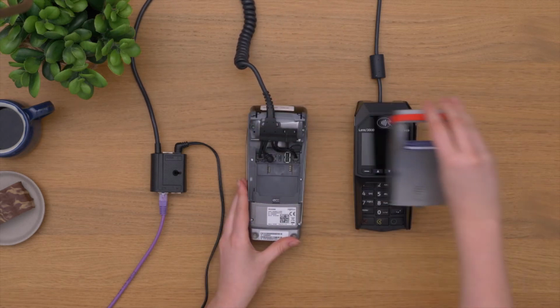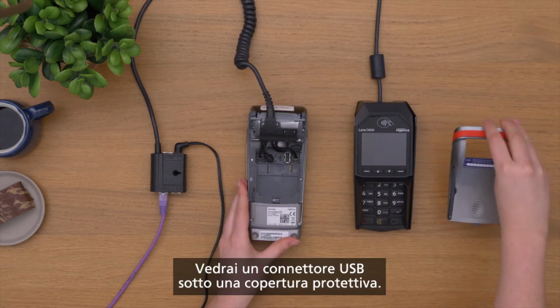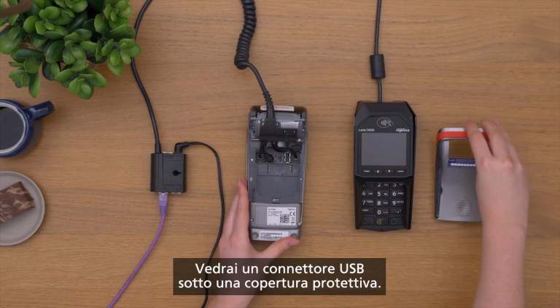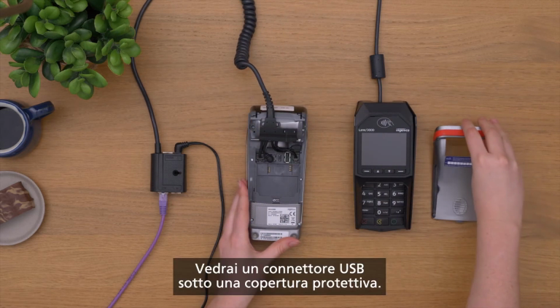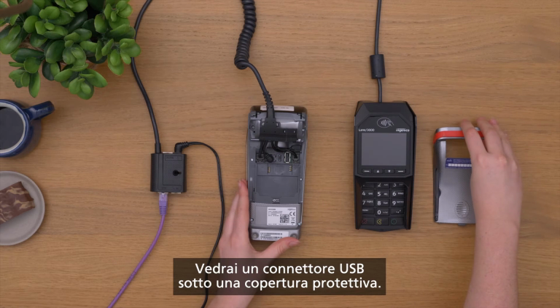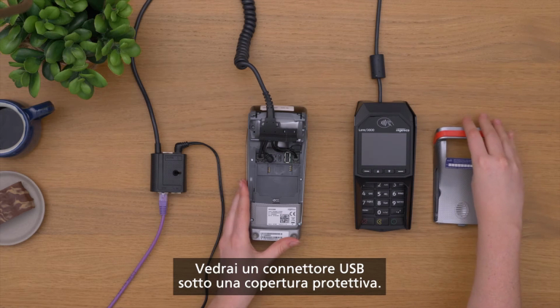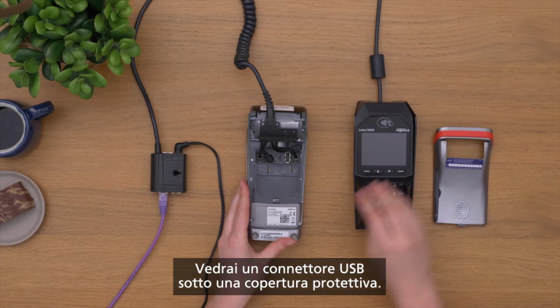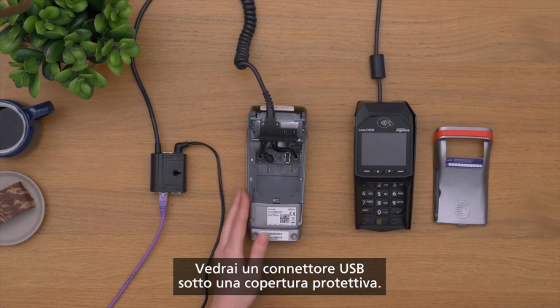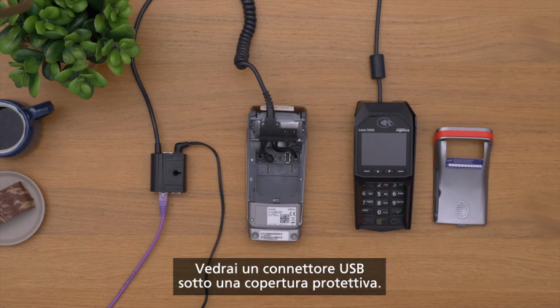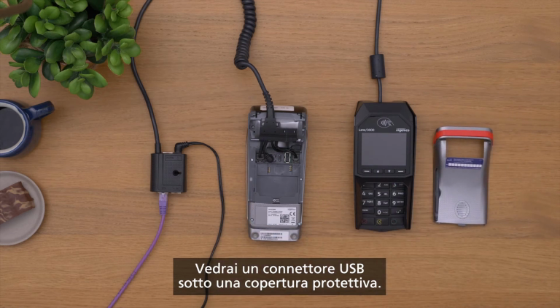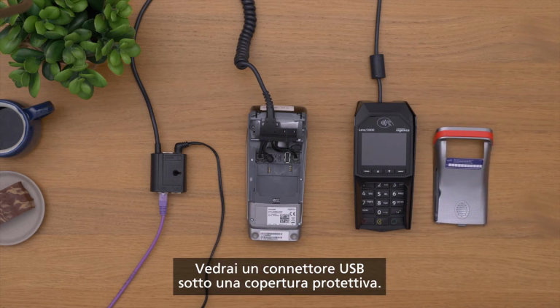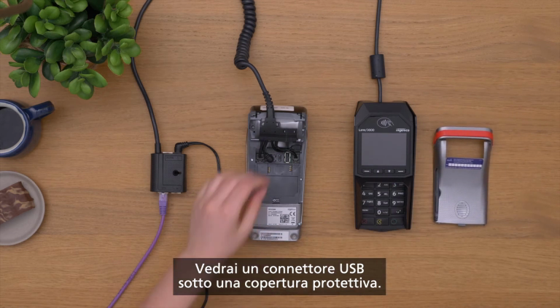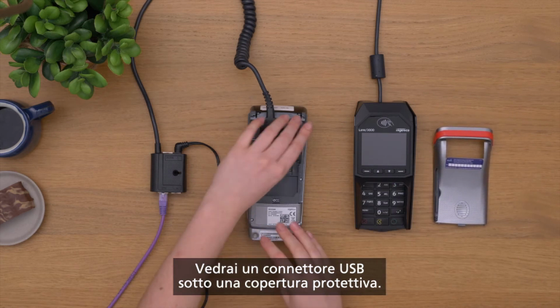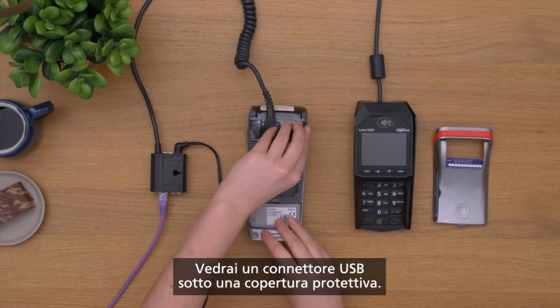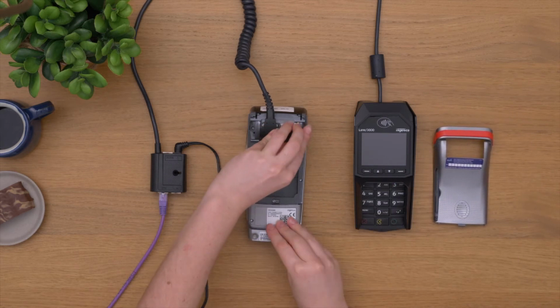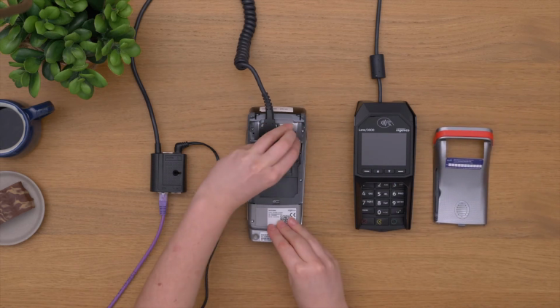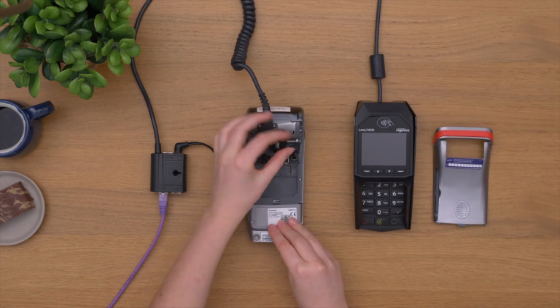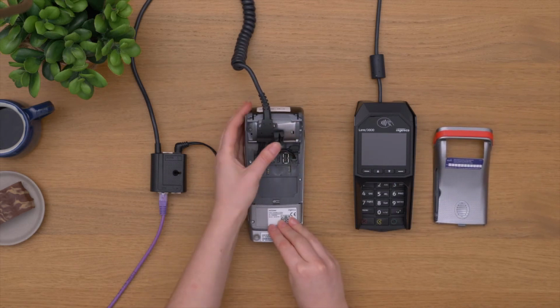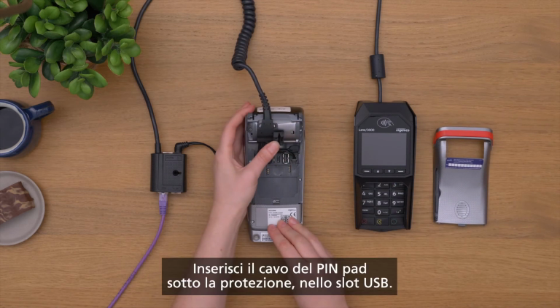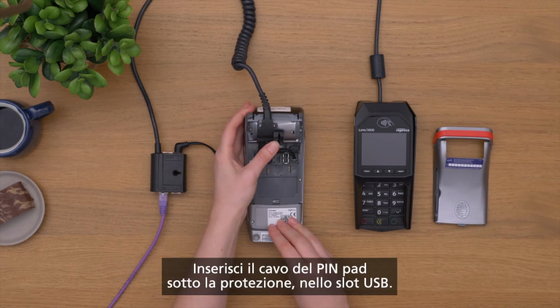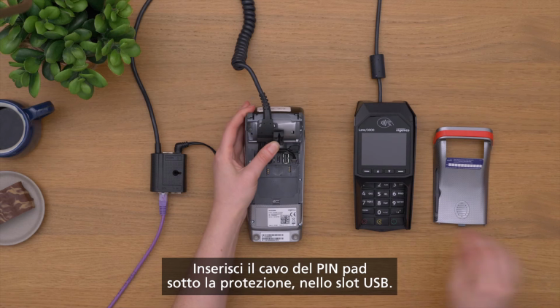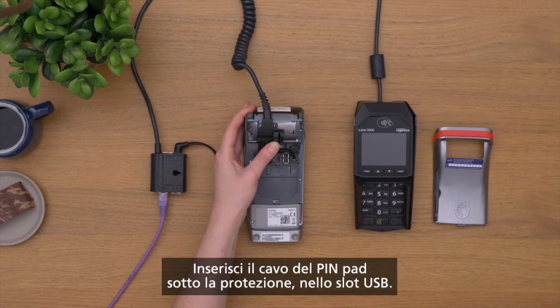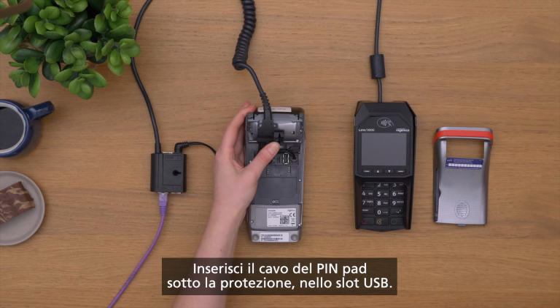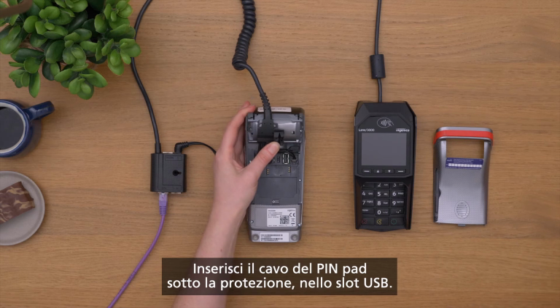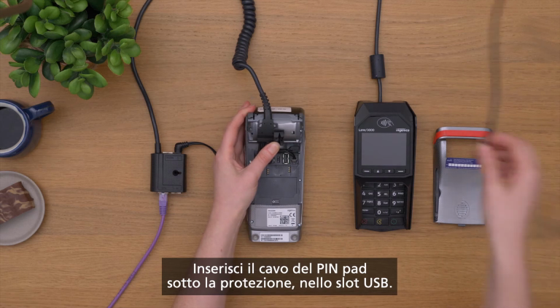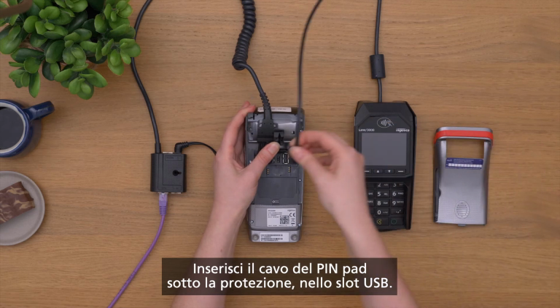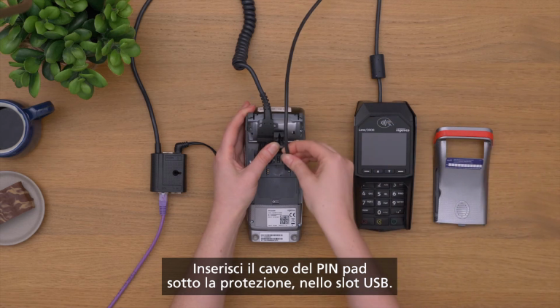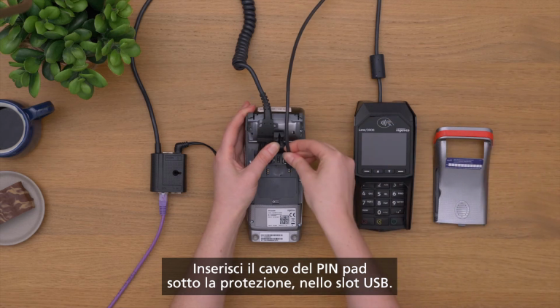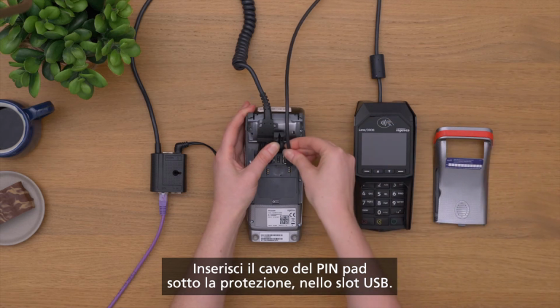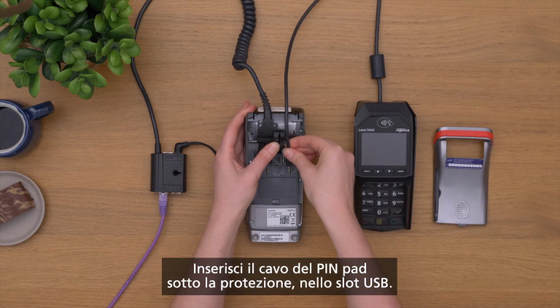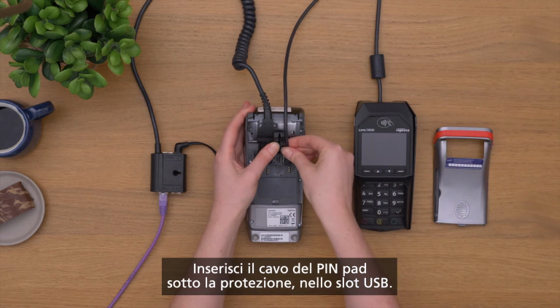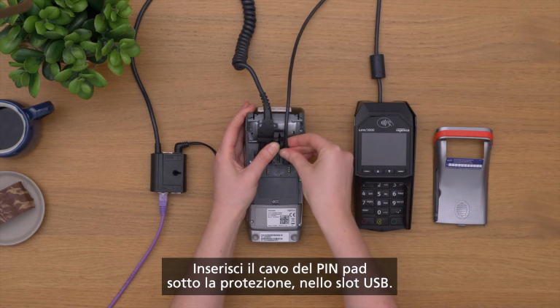You will see a USB connector under a protective covering. Feed the pin pad cable under the protector and into the USB slot.